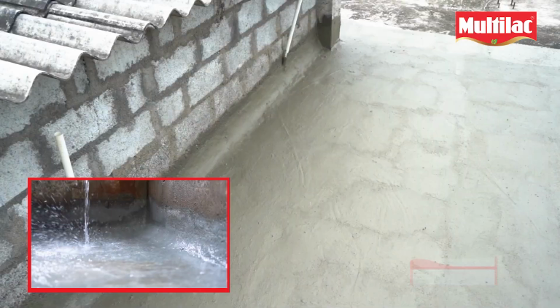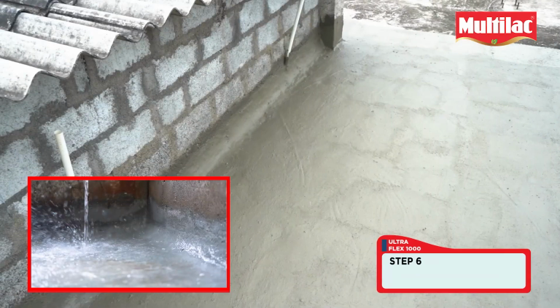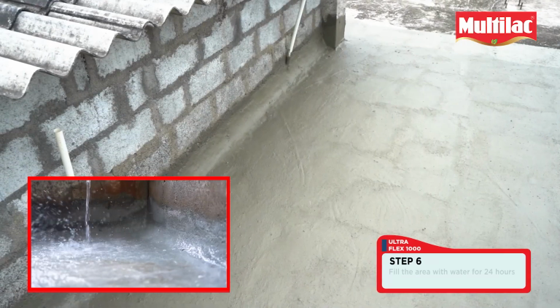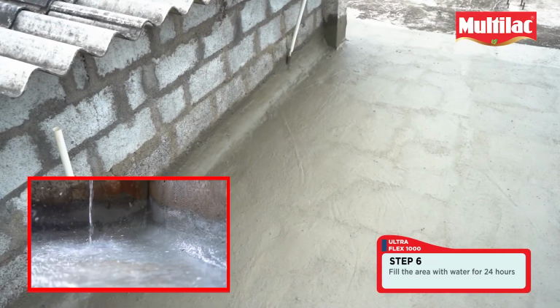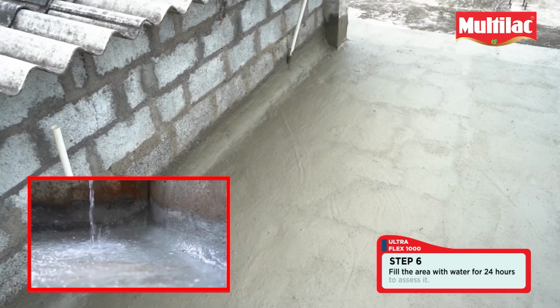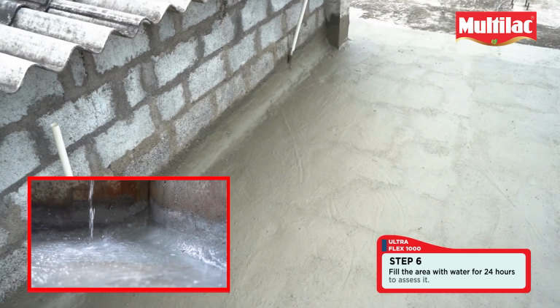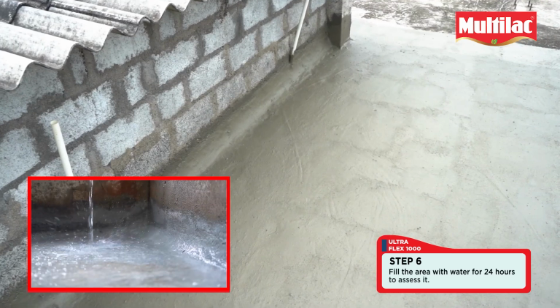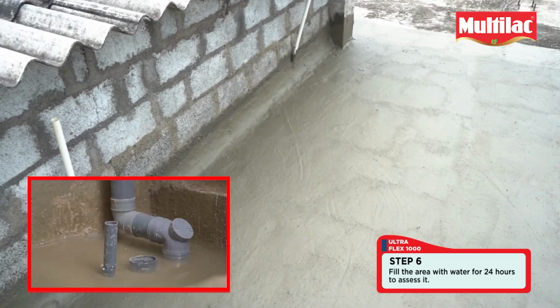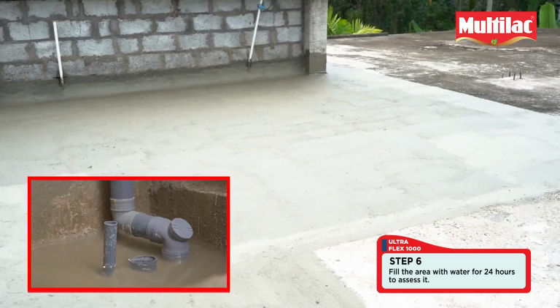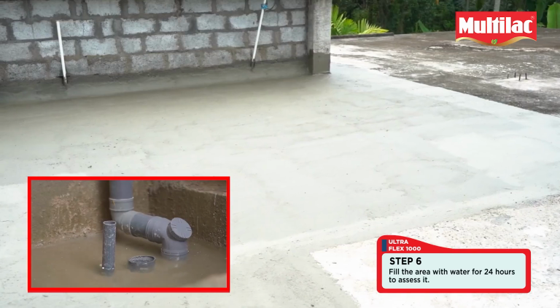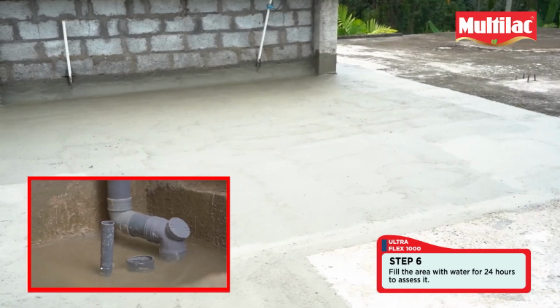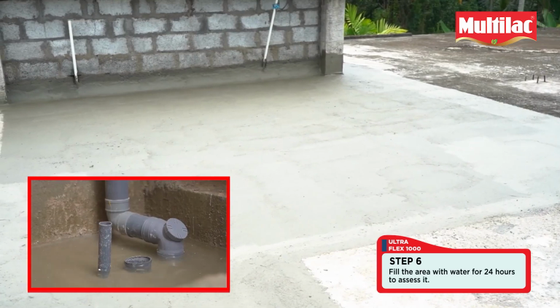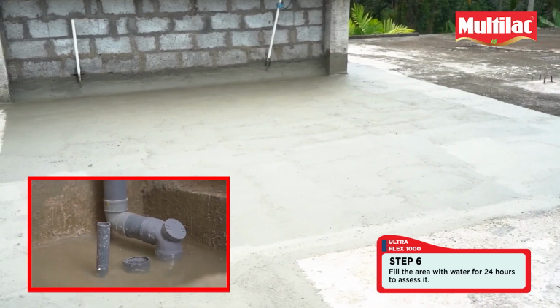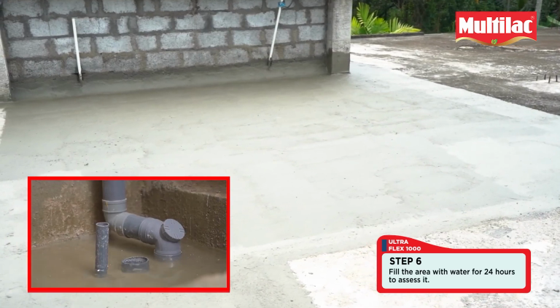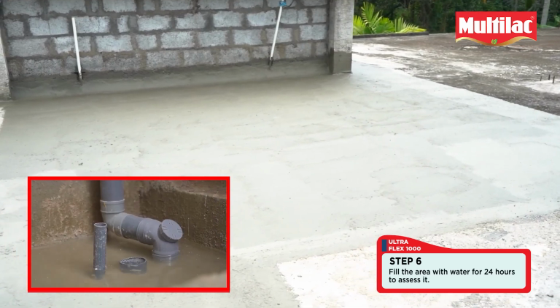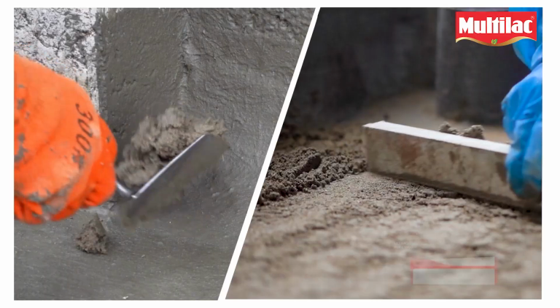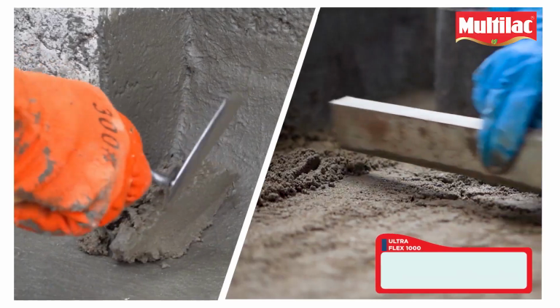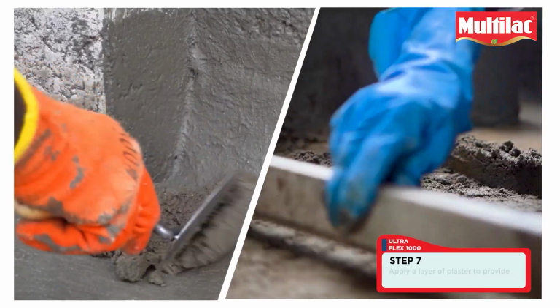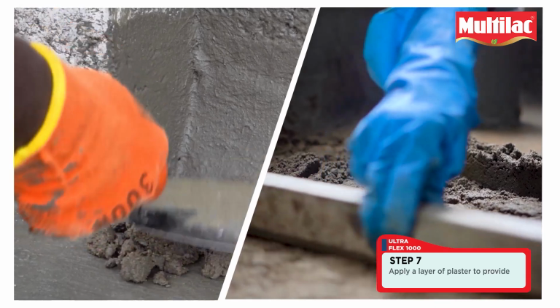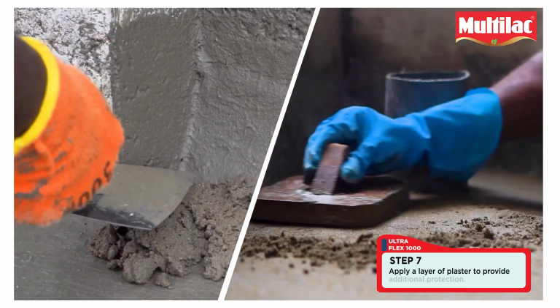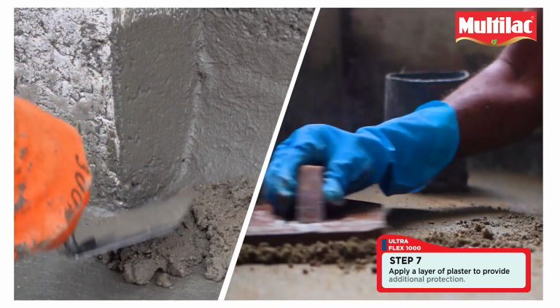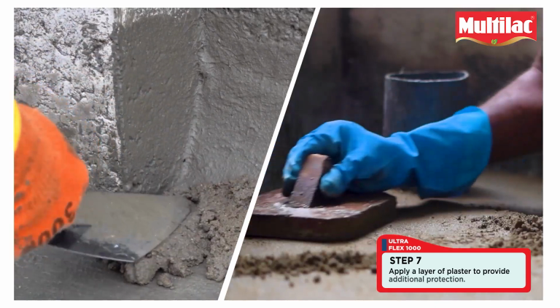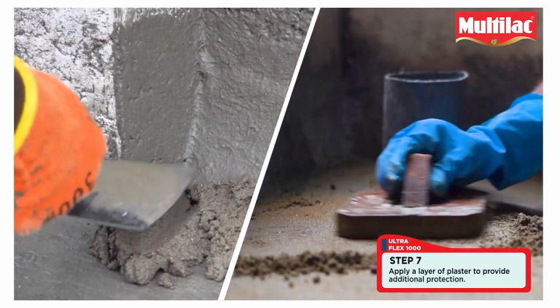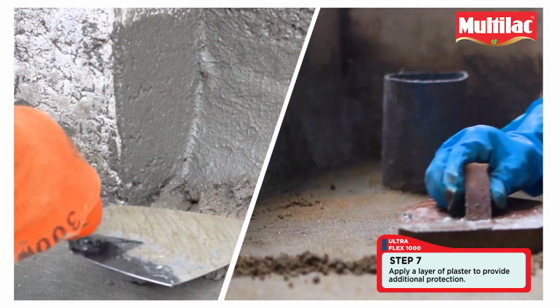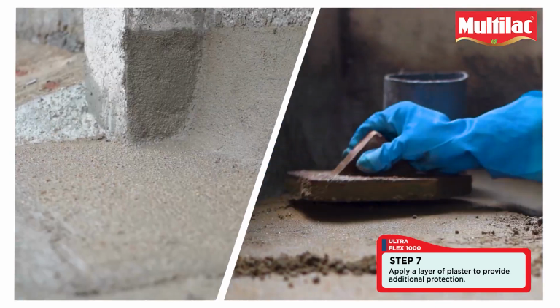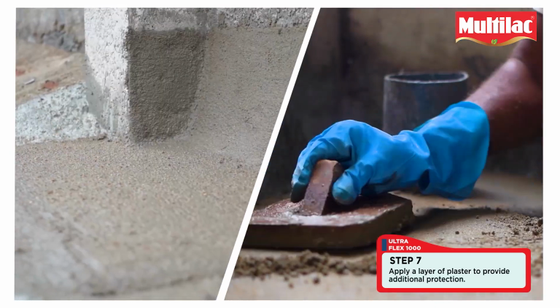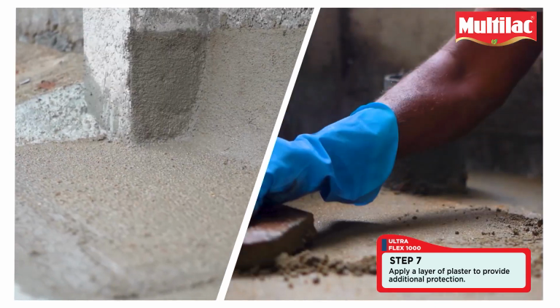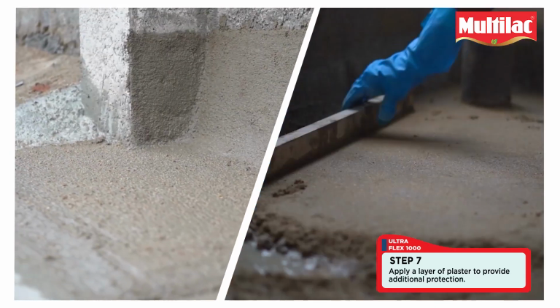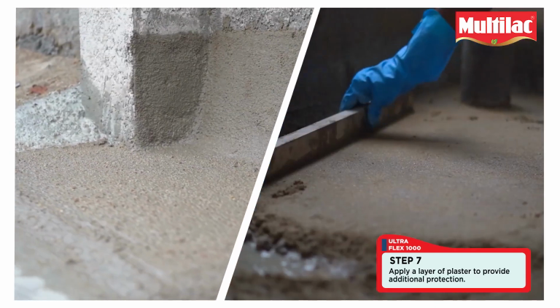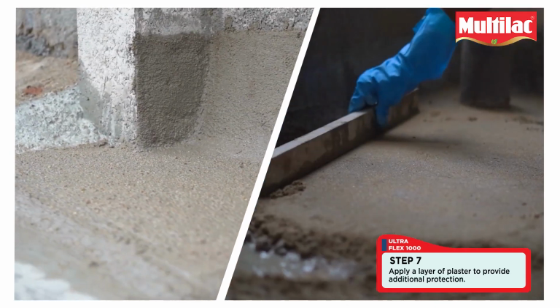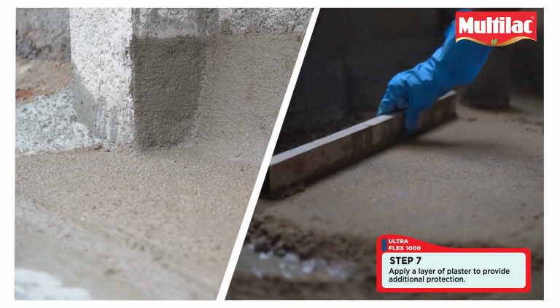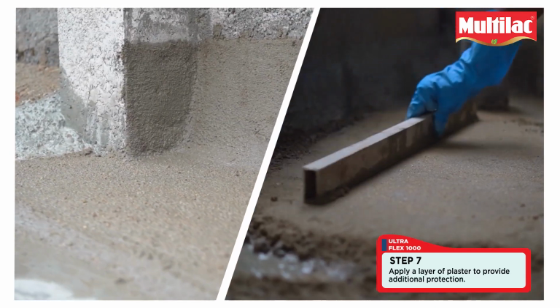Step 6: Fill the area with water for 24 hours to assess it. Step 7: Apply a layer of plaster to provide additional protection.